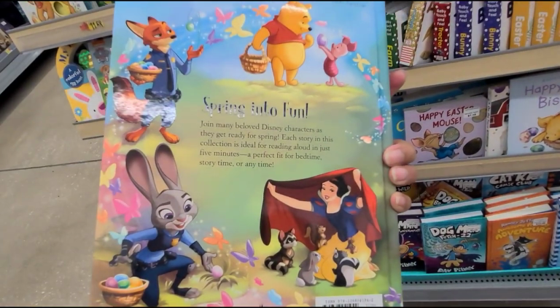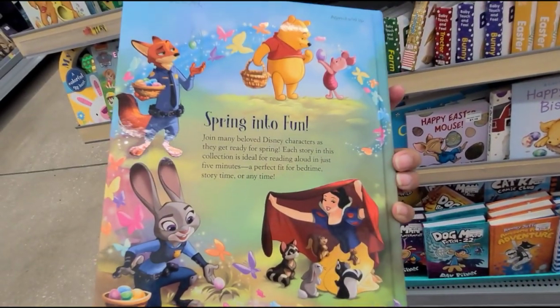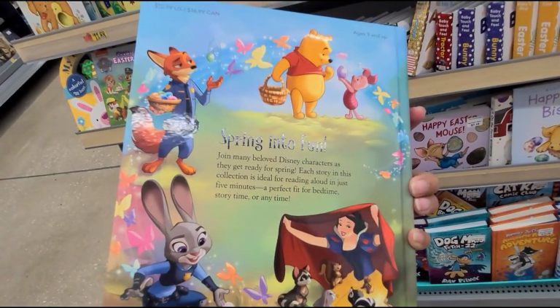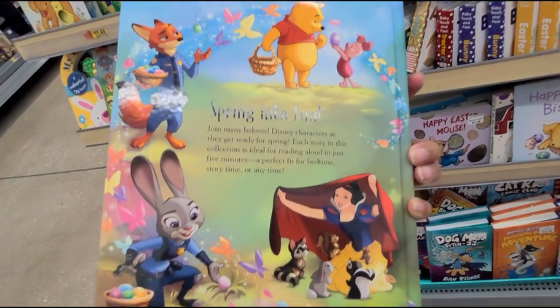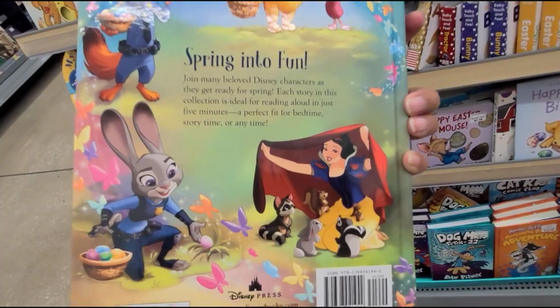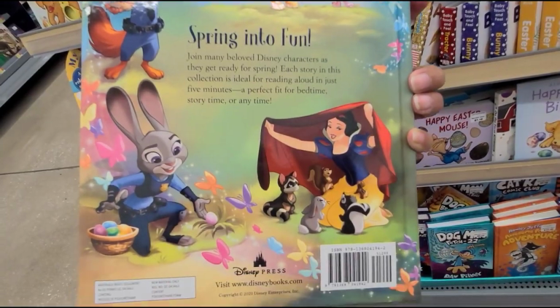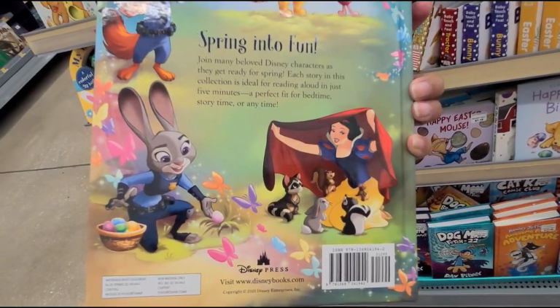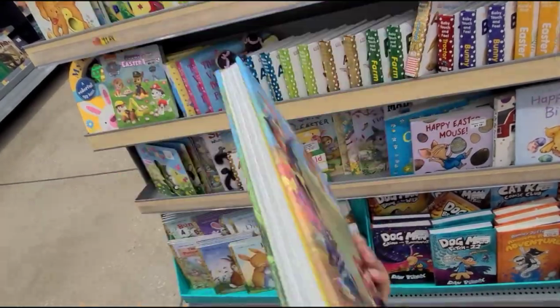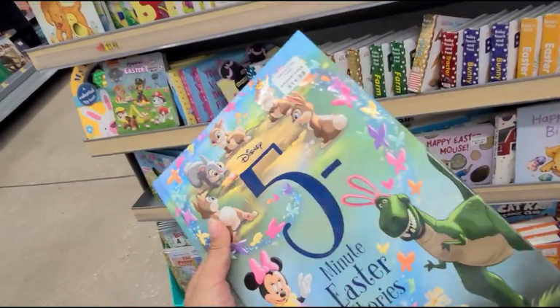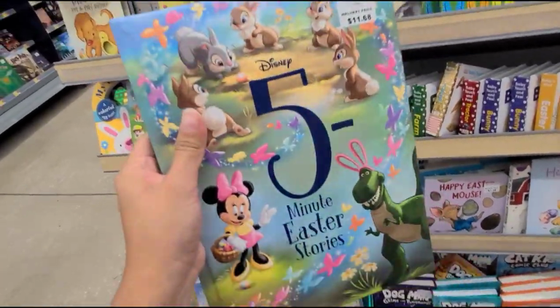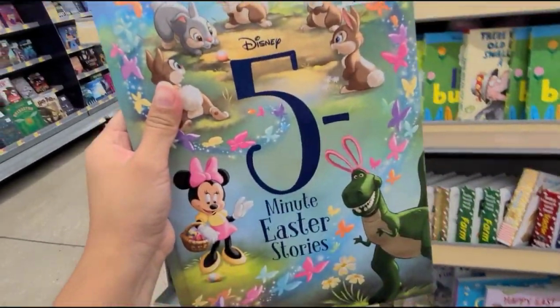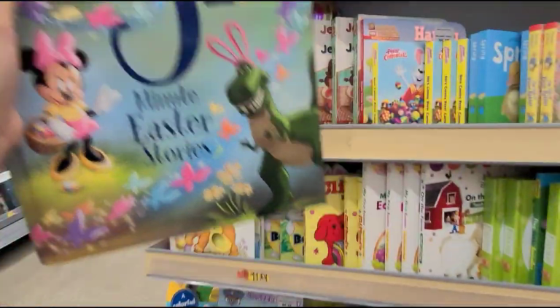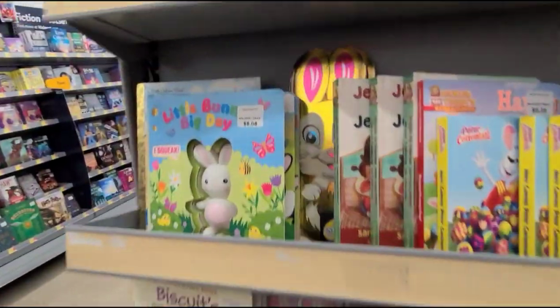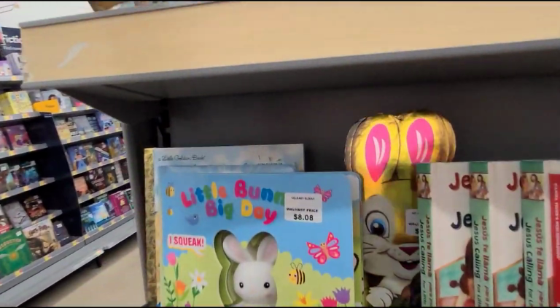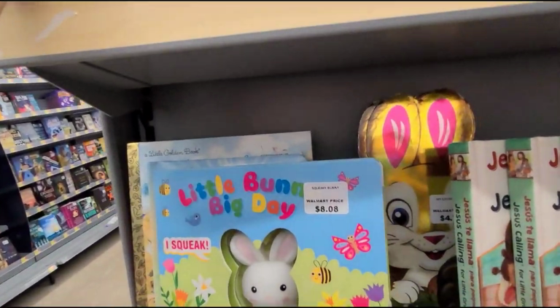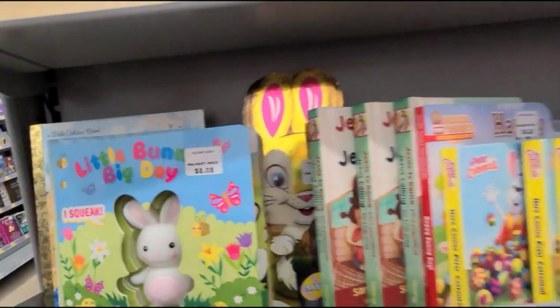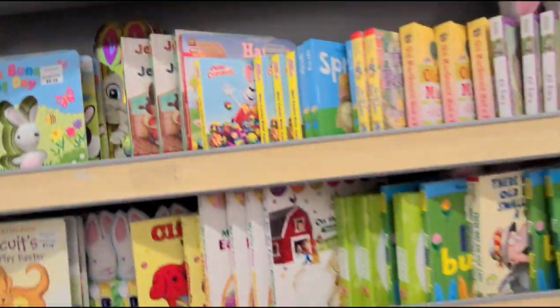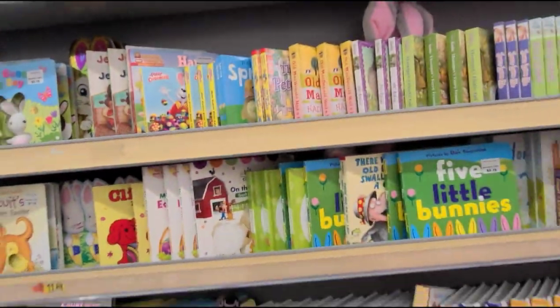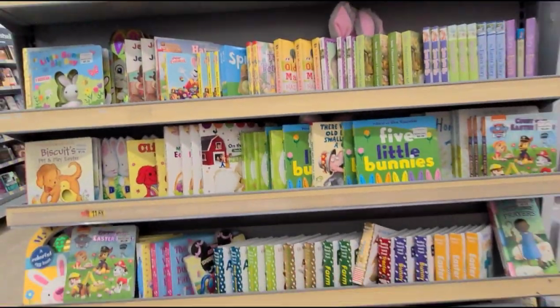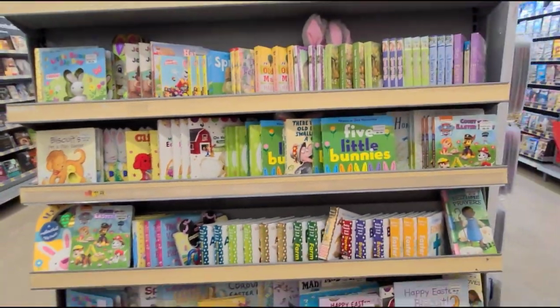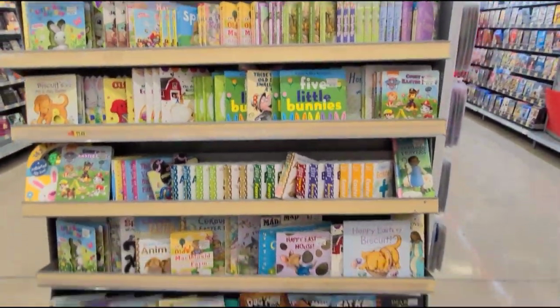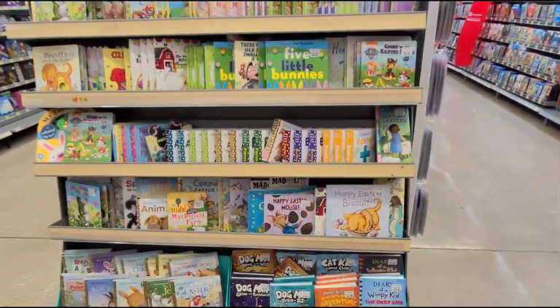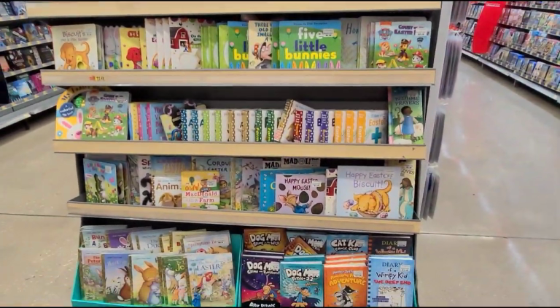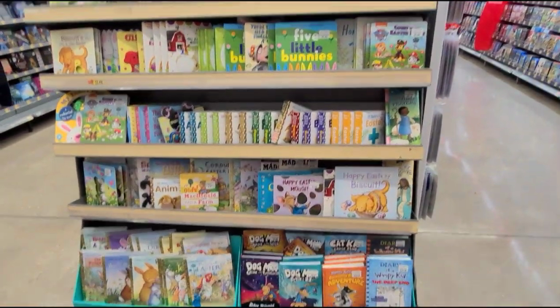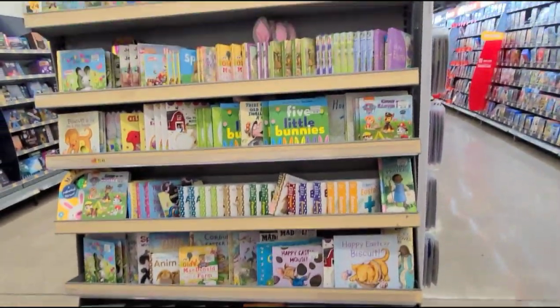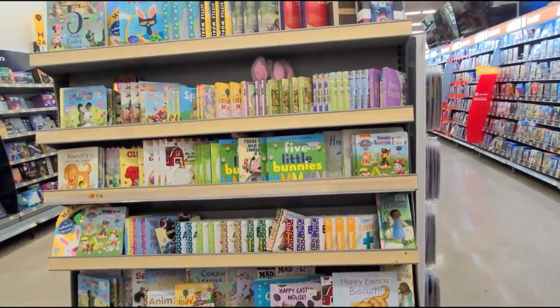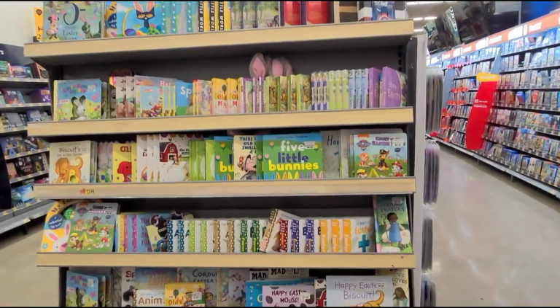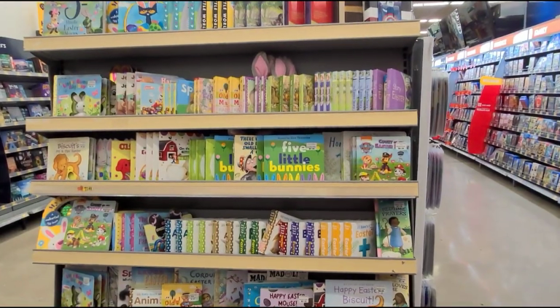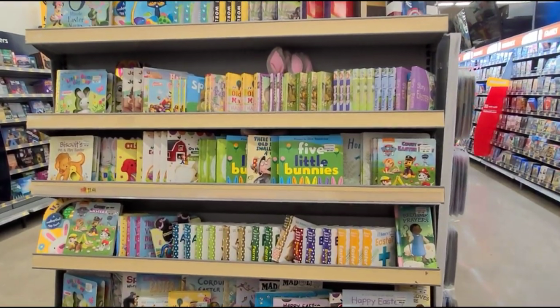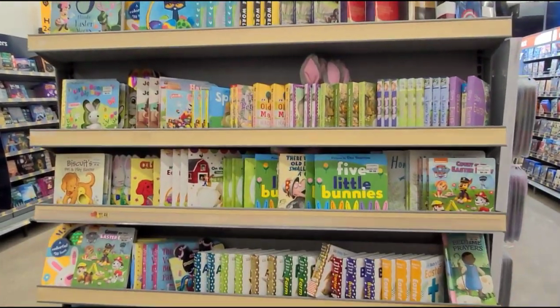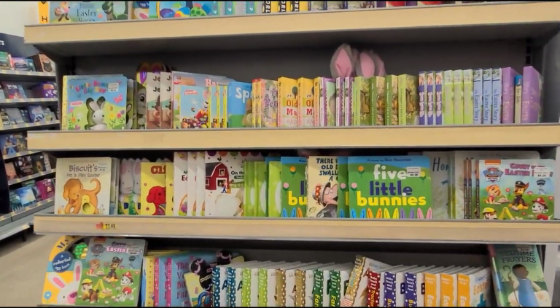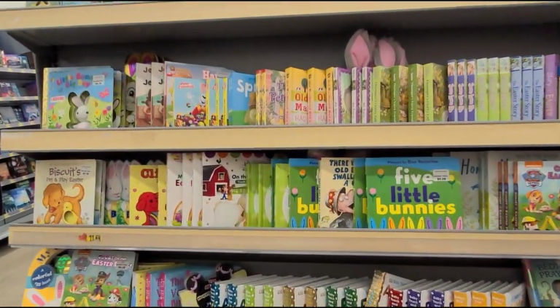I'll wait until it hits 90 percent off. Hopefully it hits 90 percent and is still here — I'll come and grab some for my daughter.